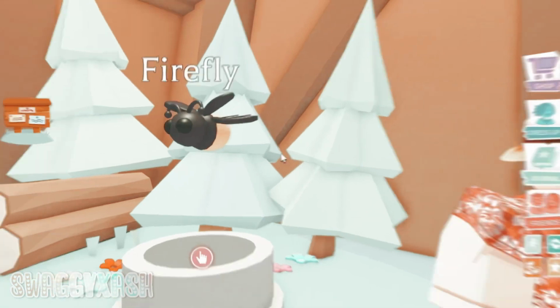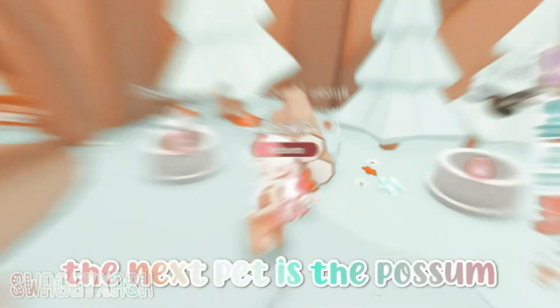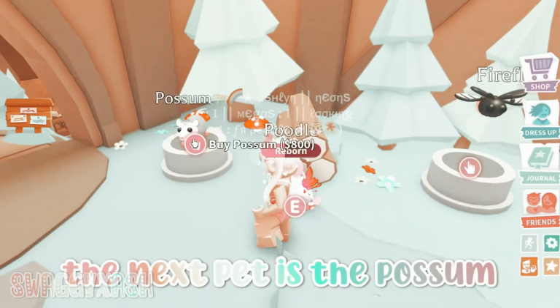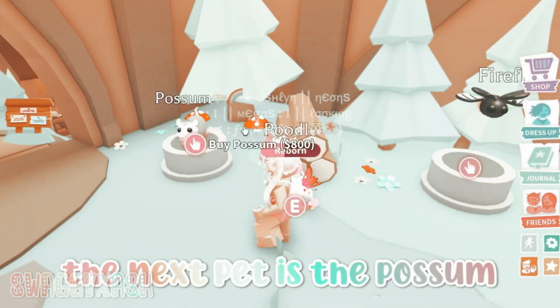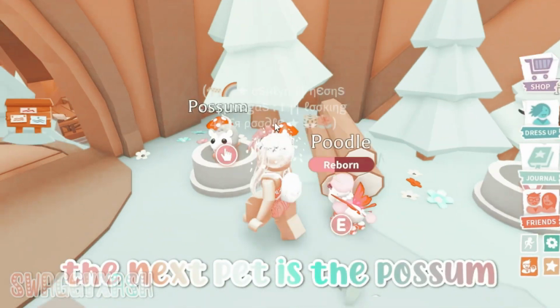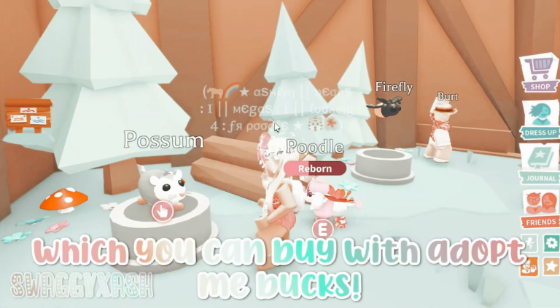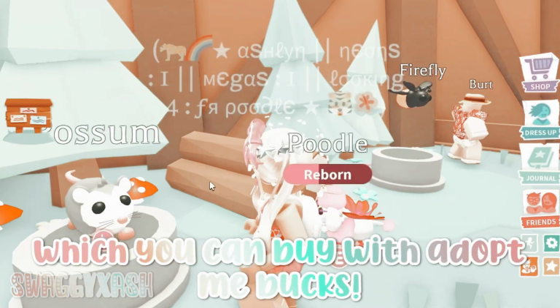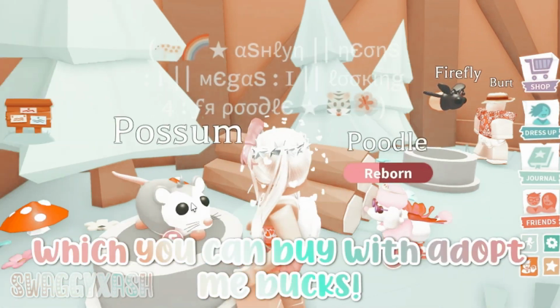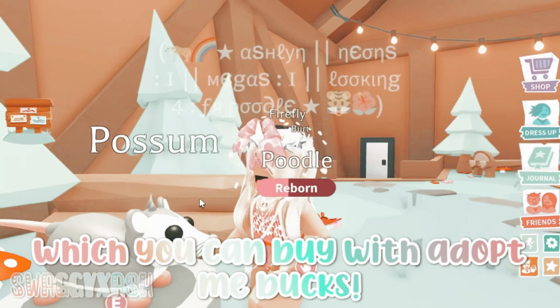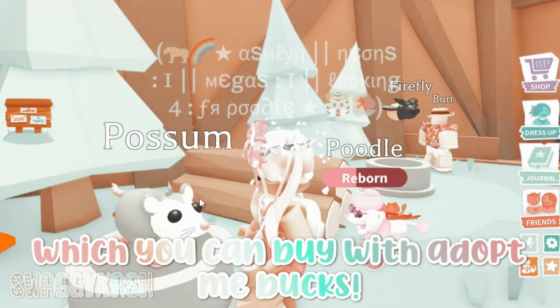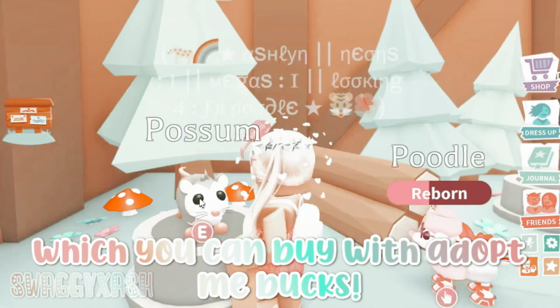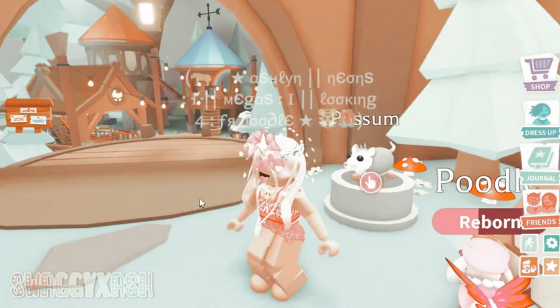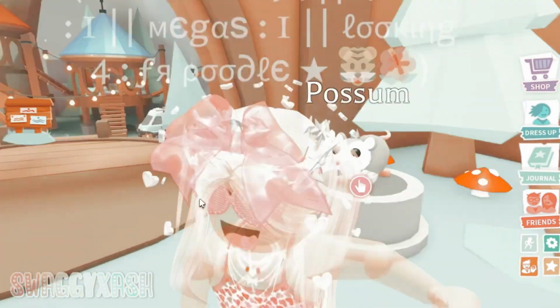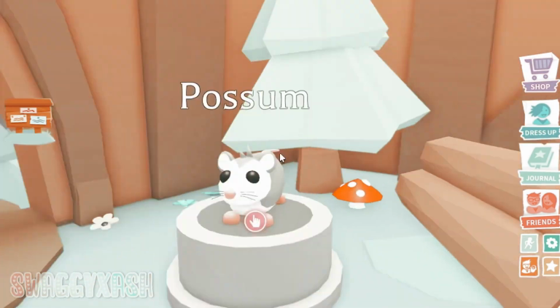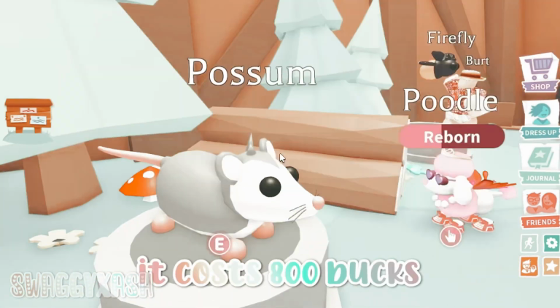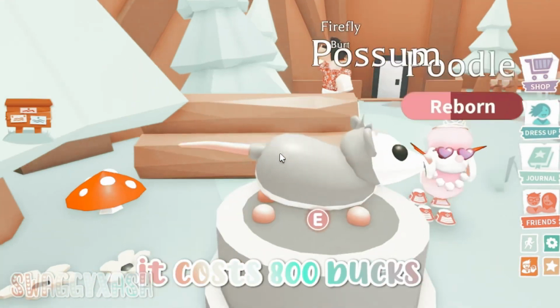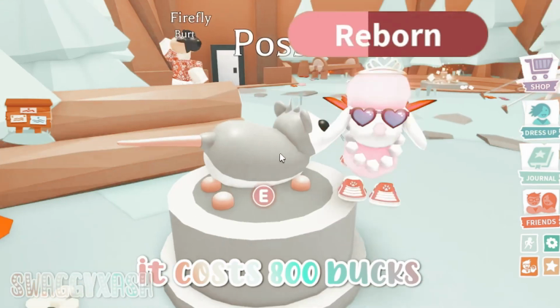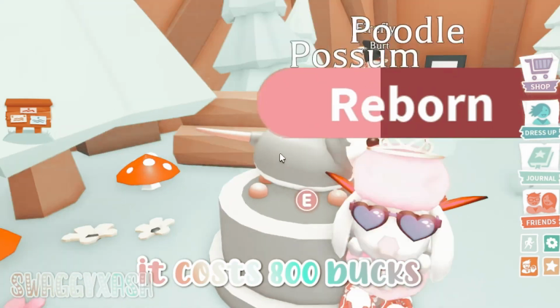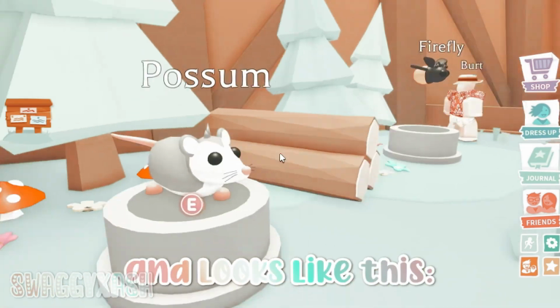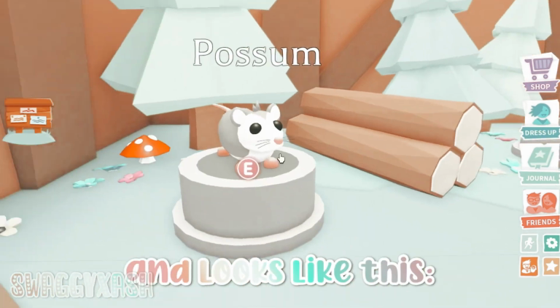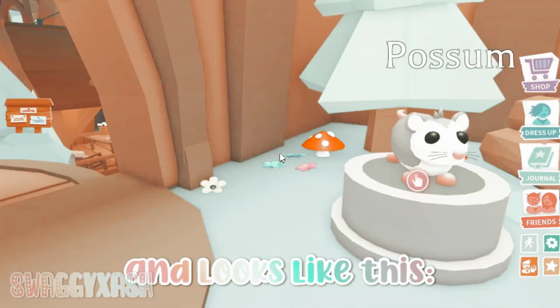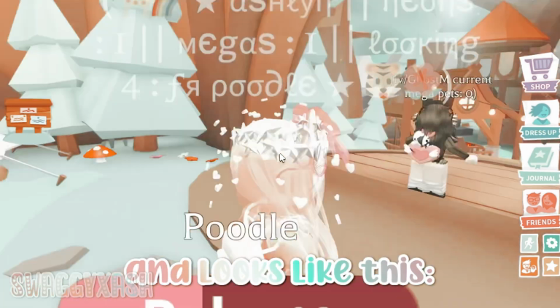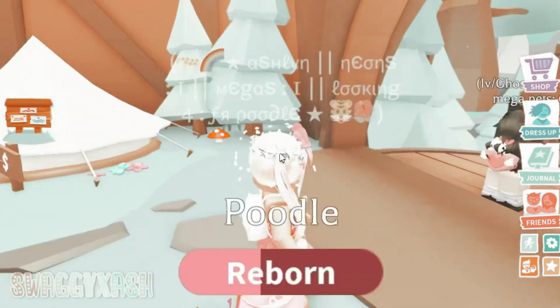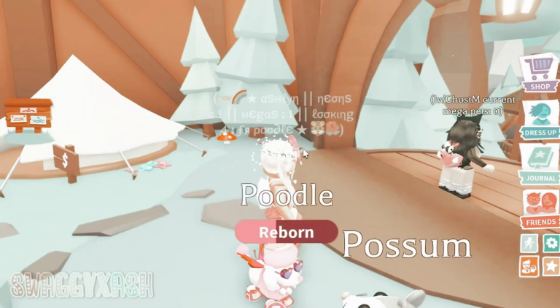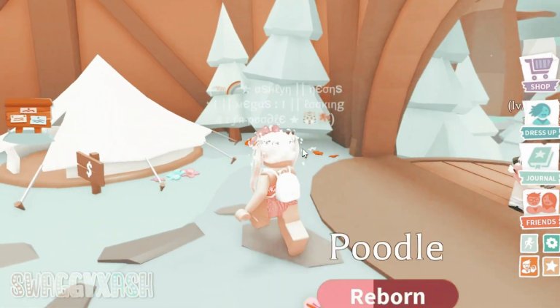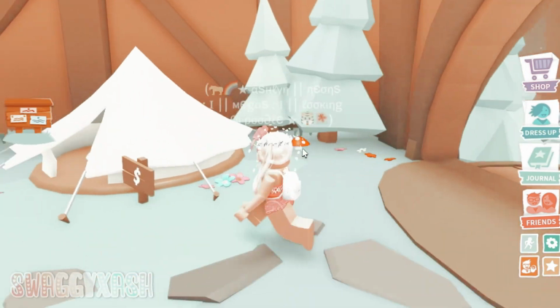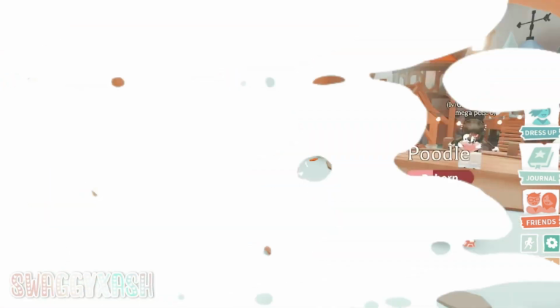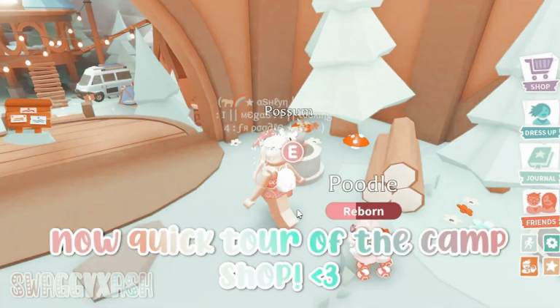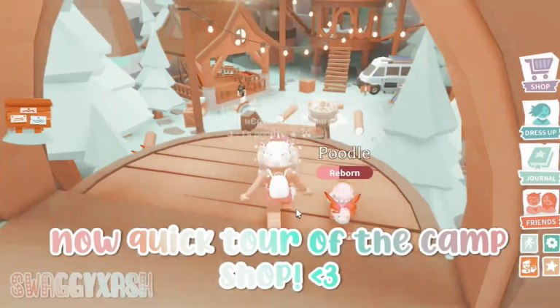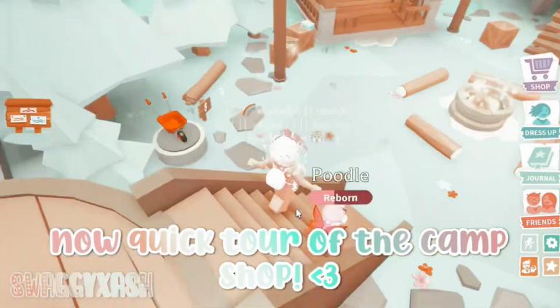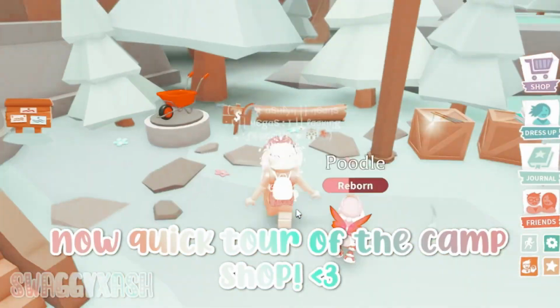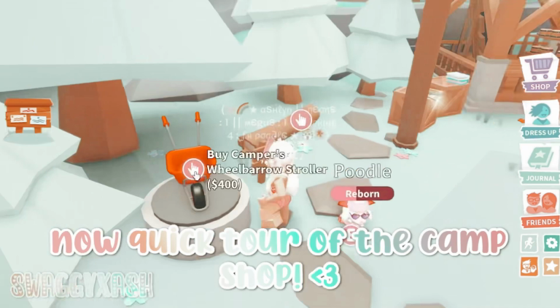The next pet is the possum, which you can buy with Adopt Me bucks. It costs 800 bucks and looks like this. Now a quick tour of the camp shop.